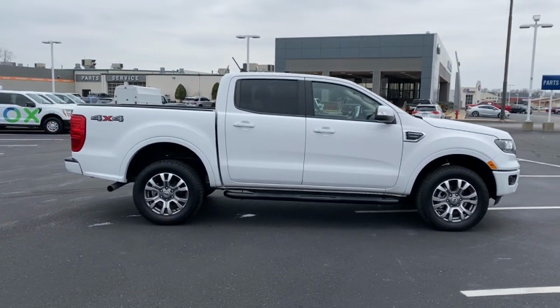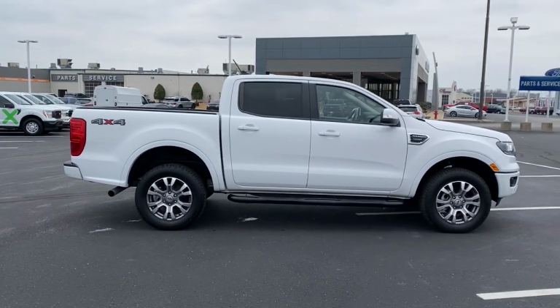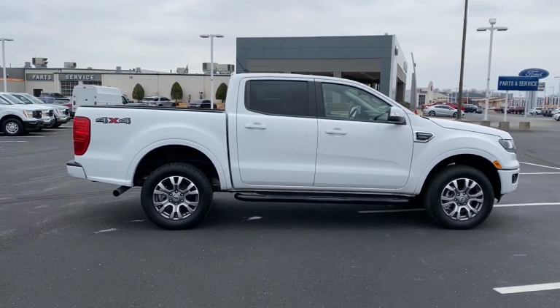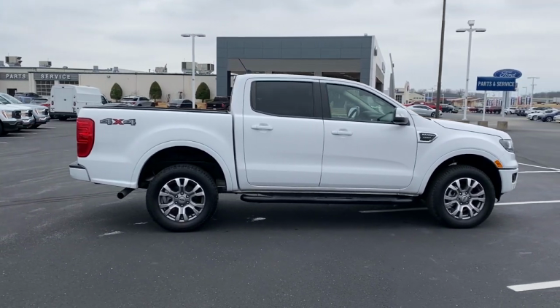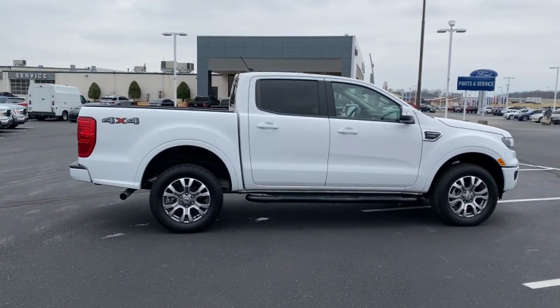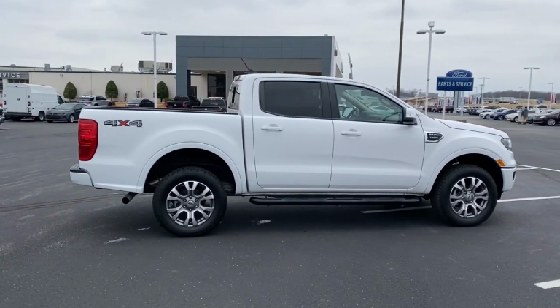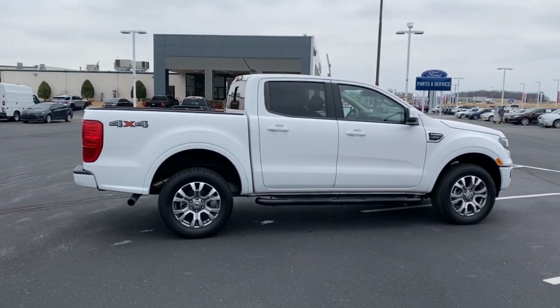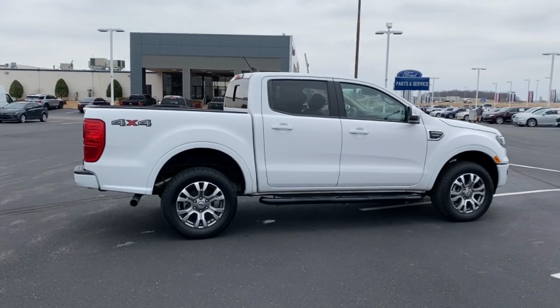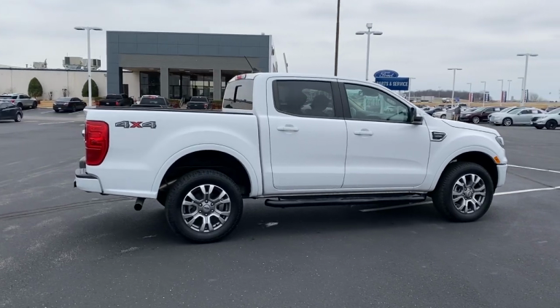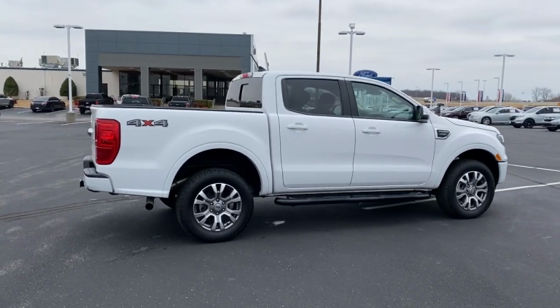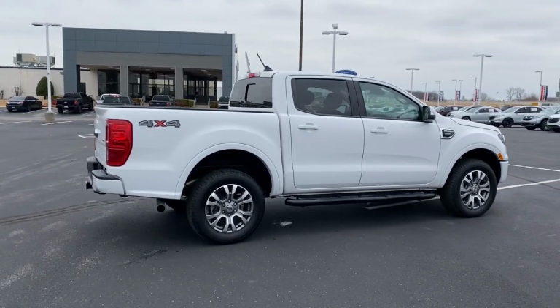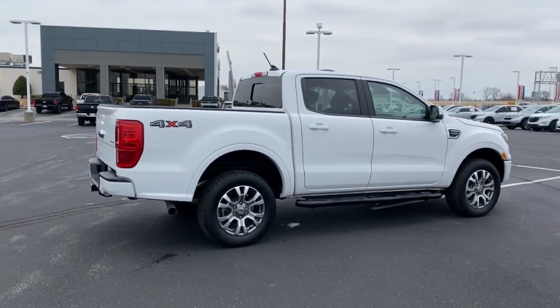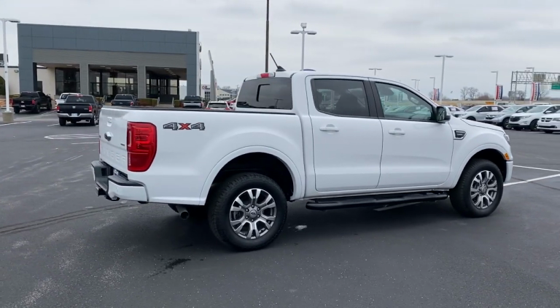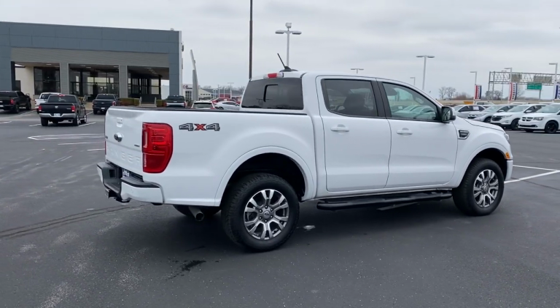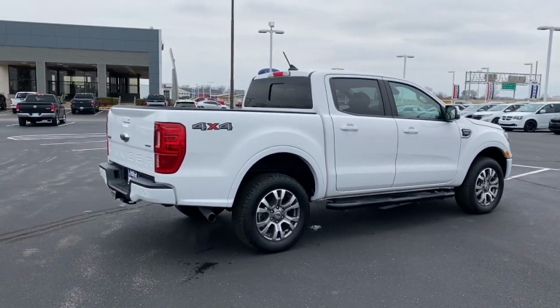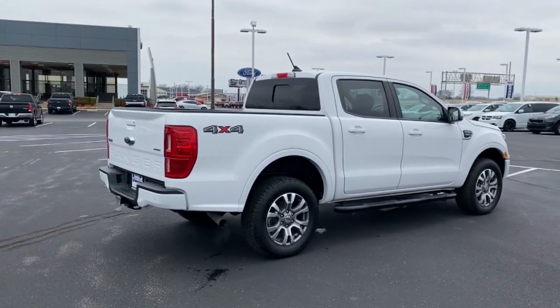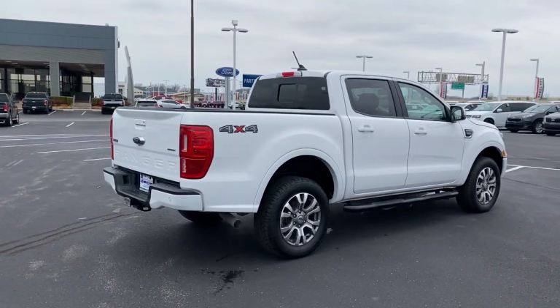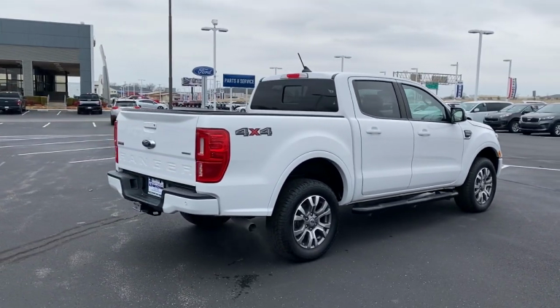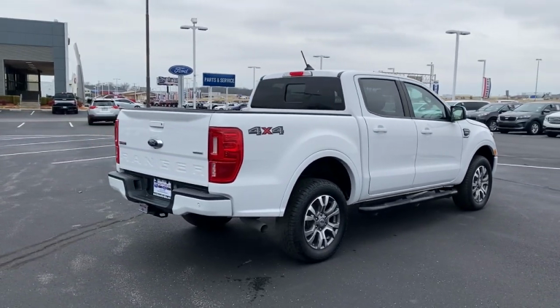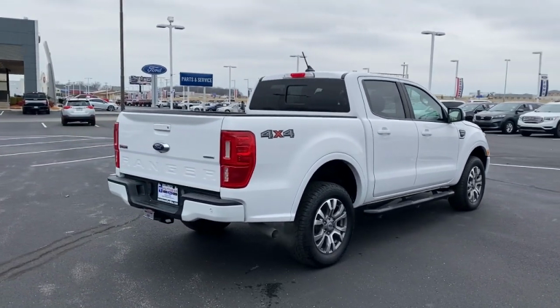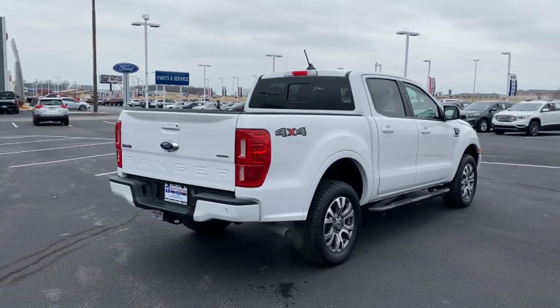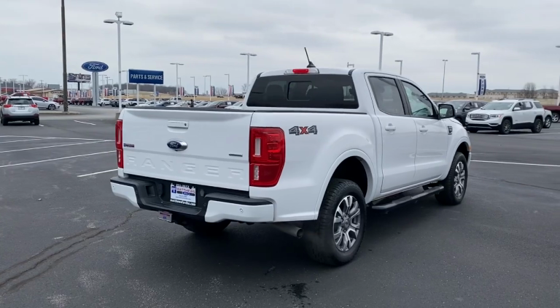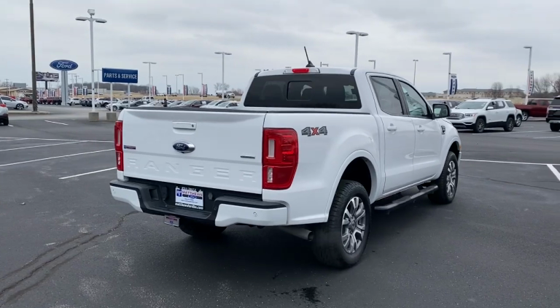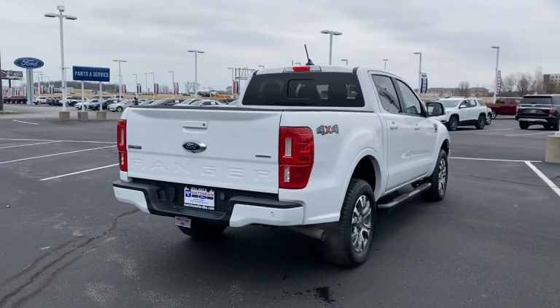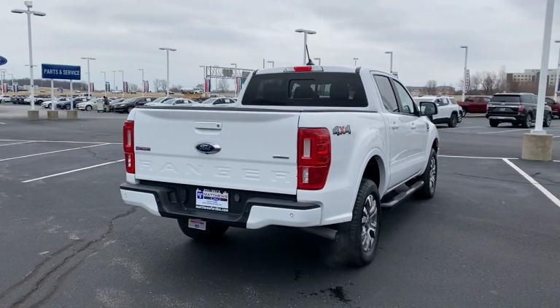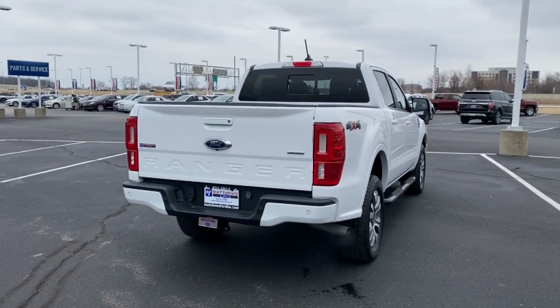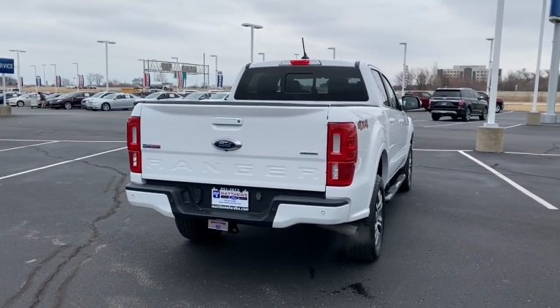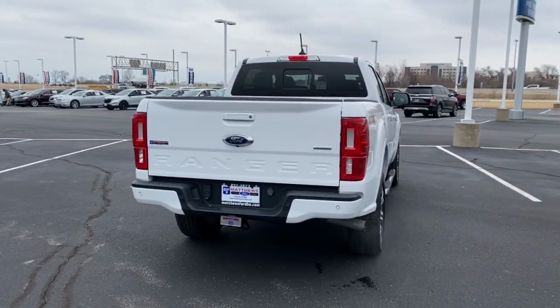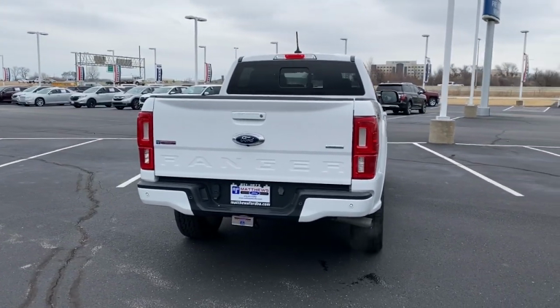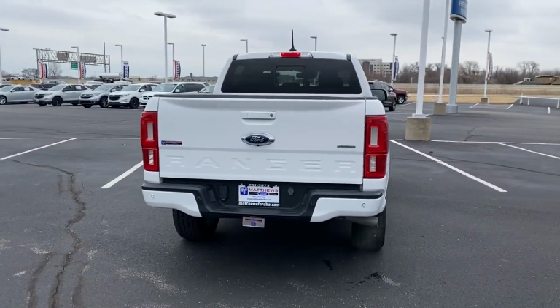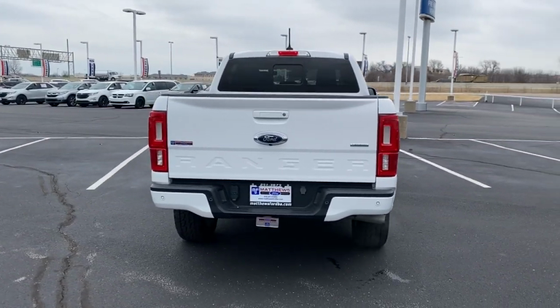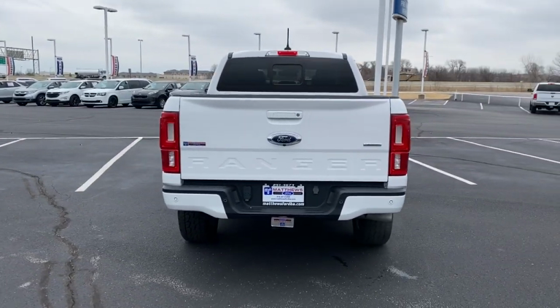Rigorously tested and proven tough even under extreme conditions, it offers a surprising tow and payload capacity, aerodynamic styling, and an irresistible blend of comfort and convenience.